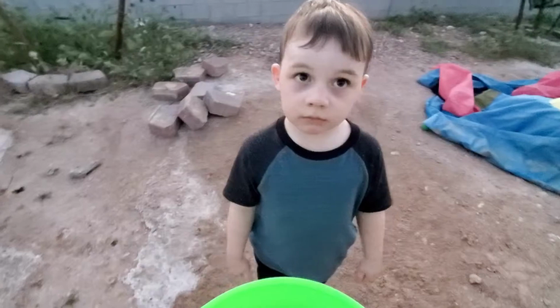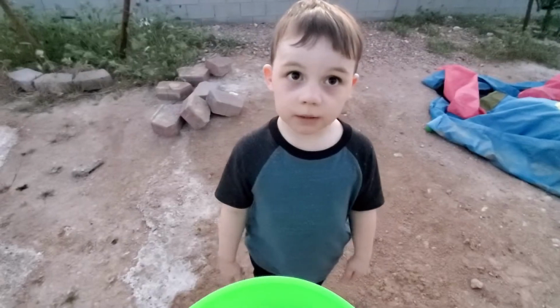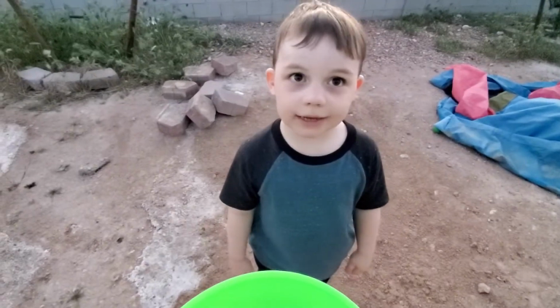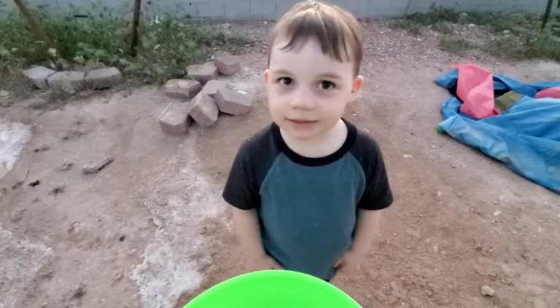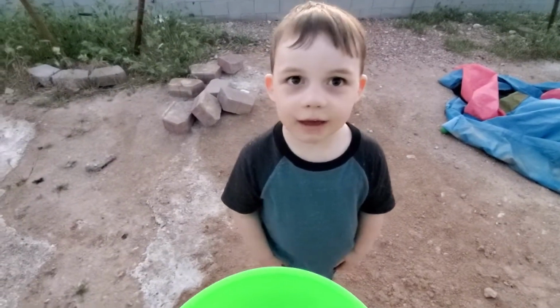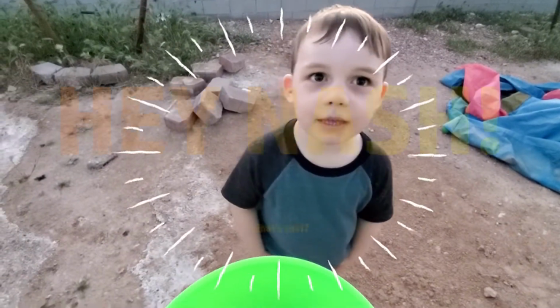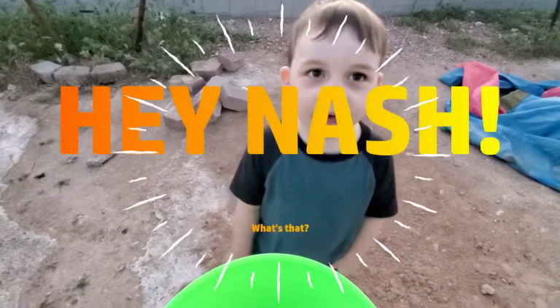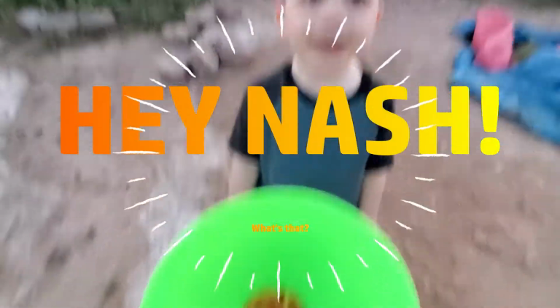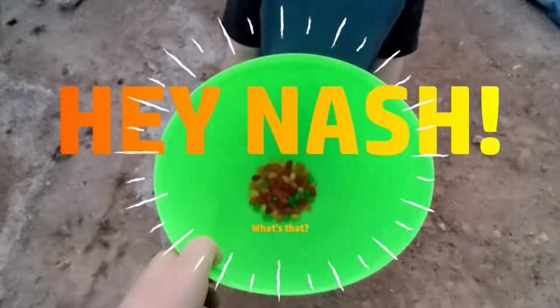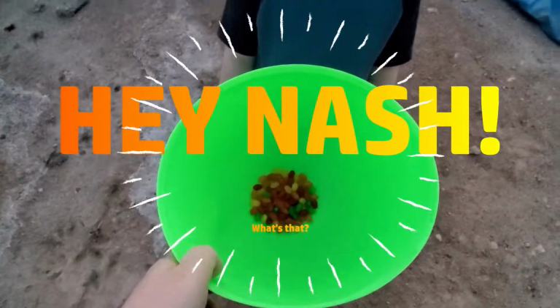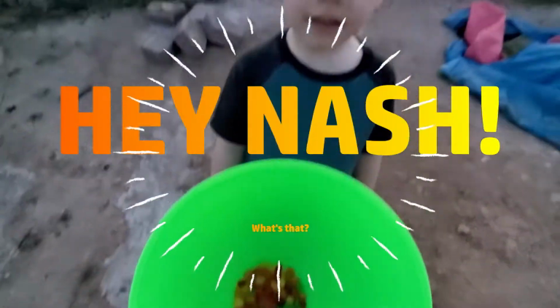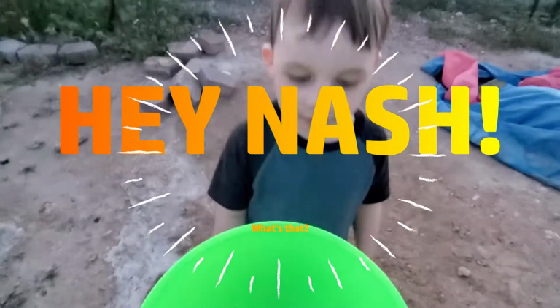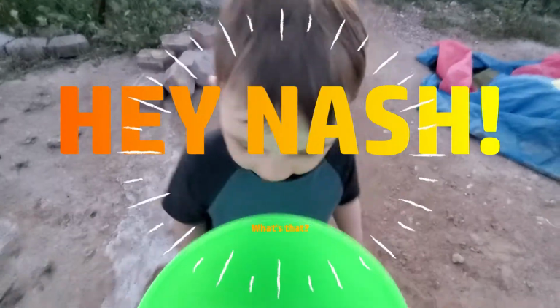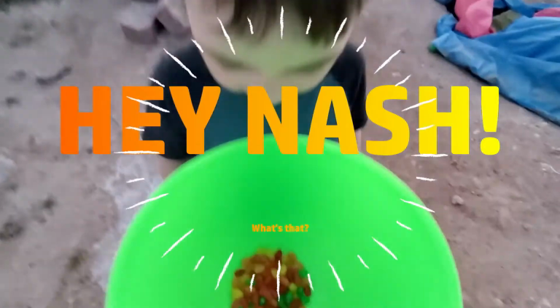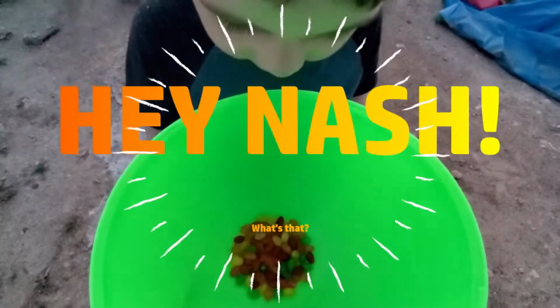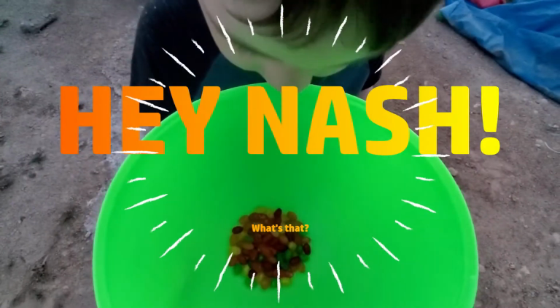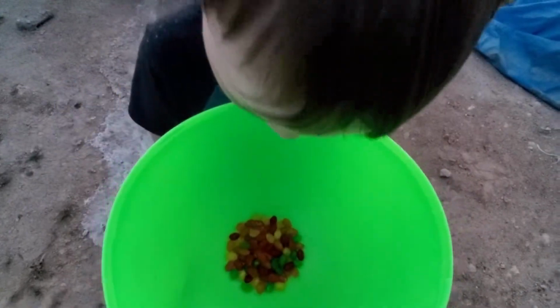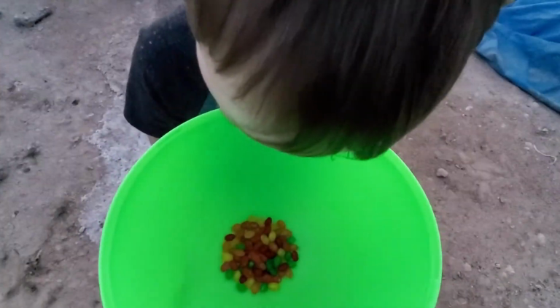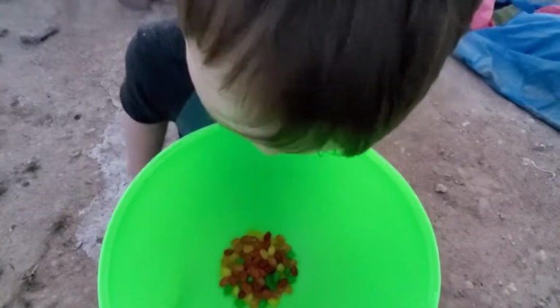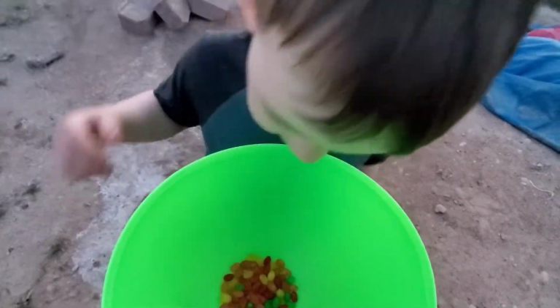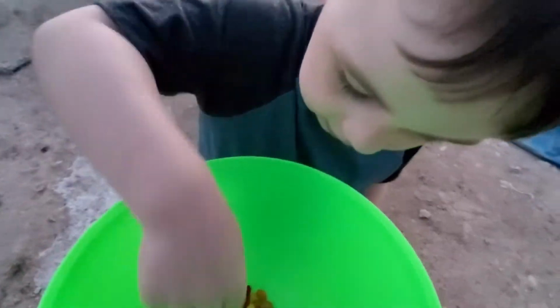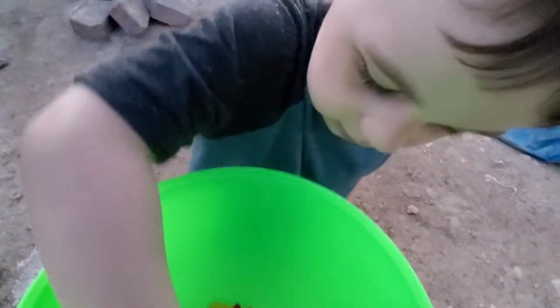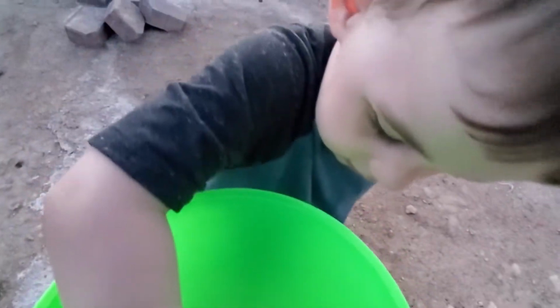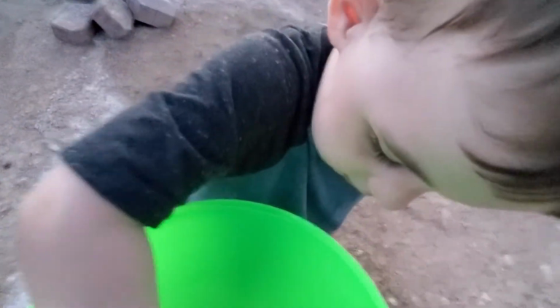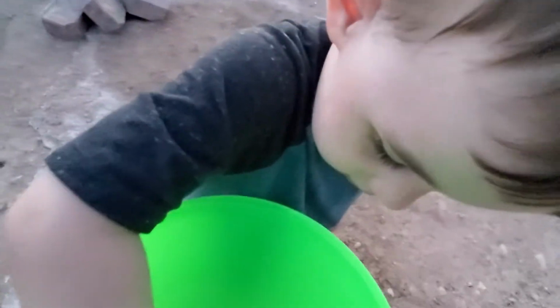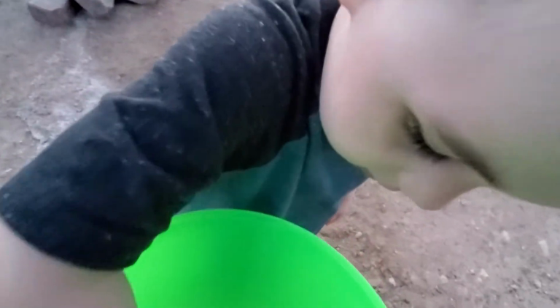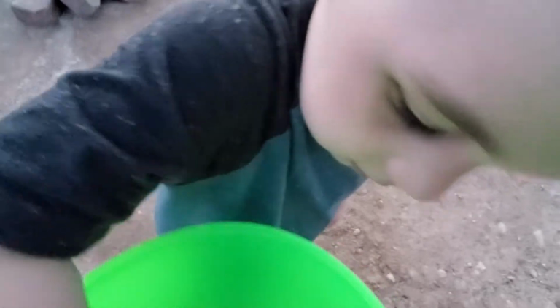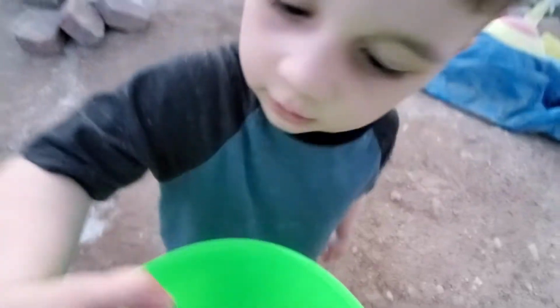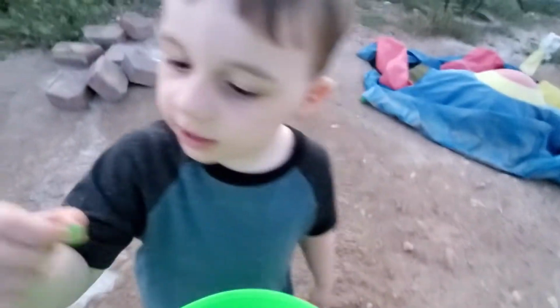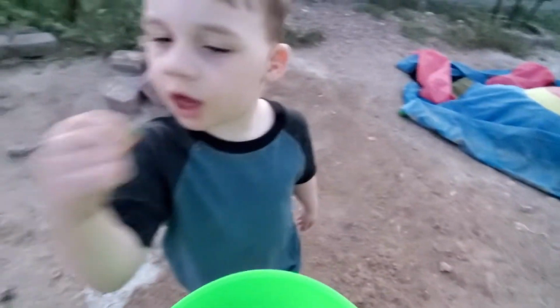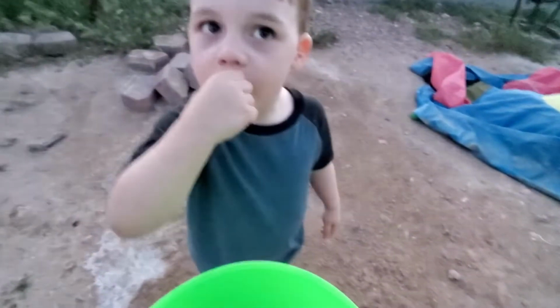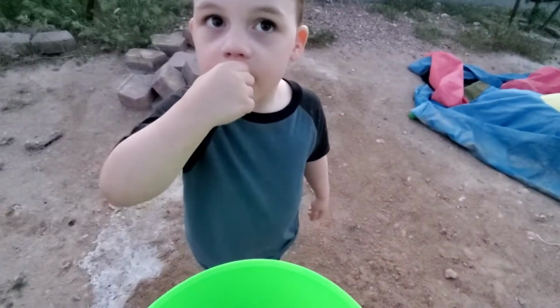We're going to plant some jelly beans. Are they magic jelly beans? Yeah, they're magic jelly beans from the Easter Bunny. That means if we plant them, we'll get some suckers.